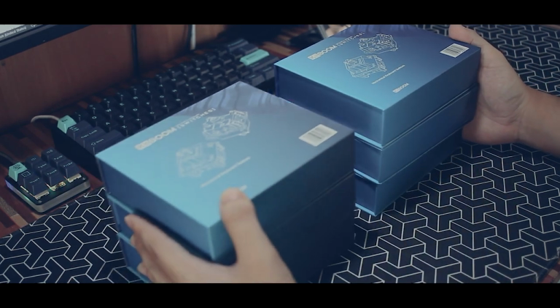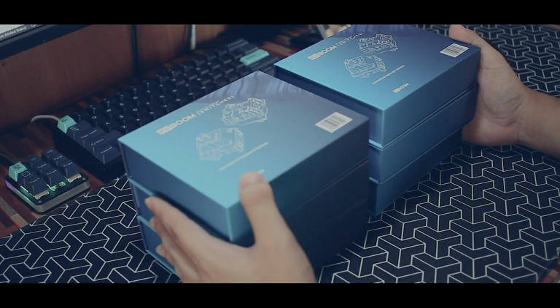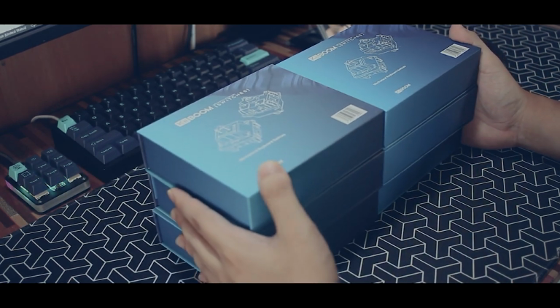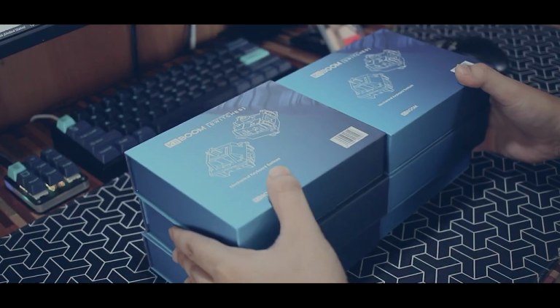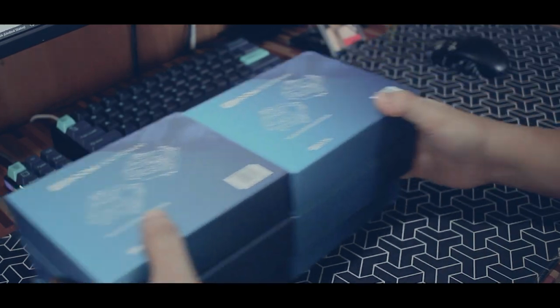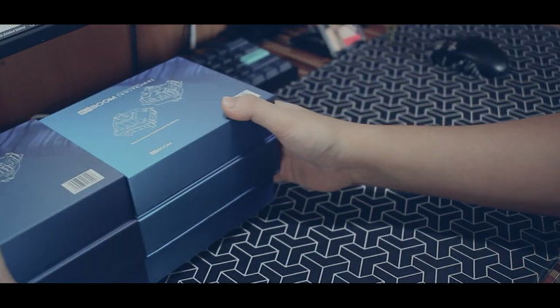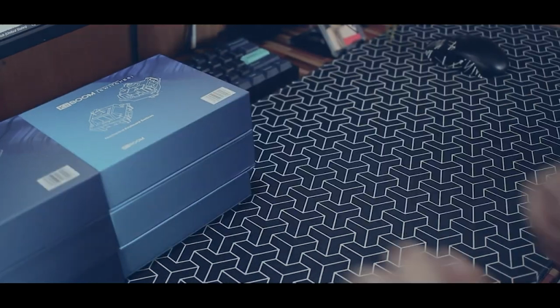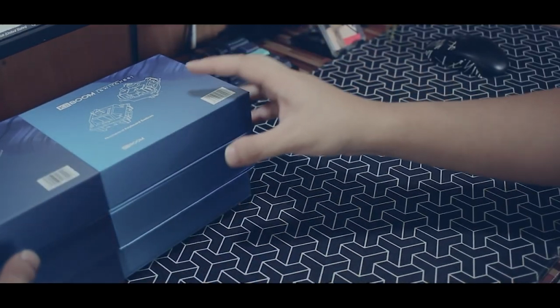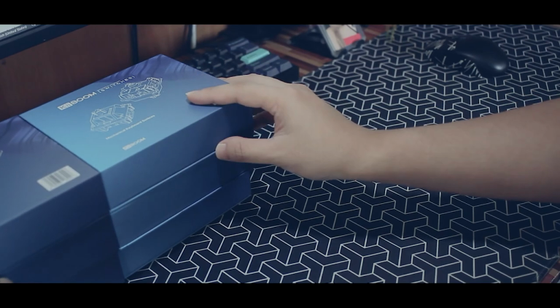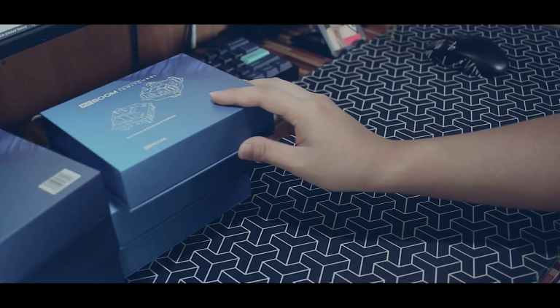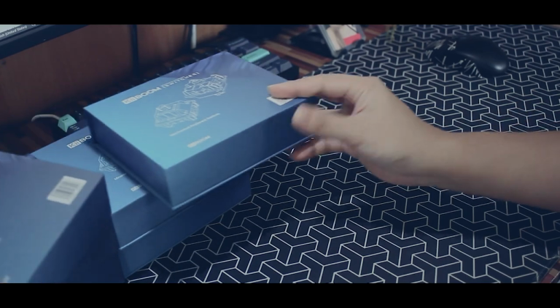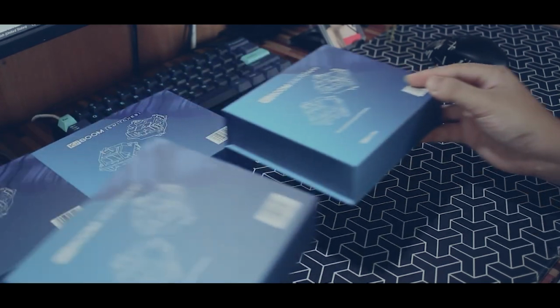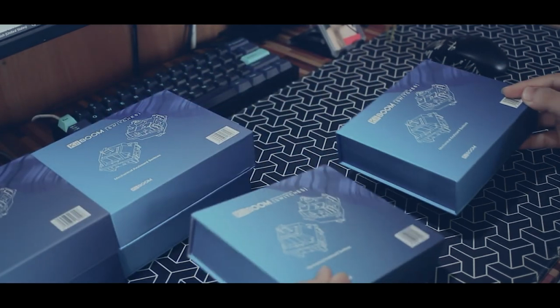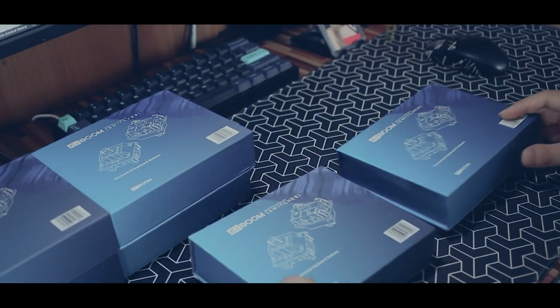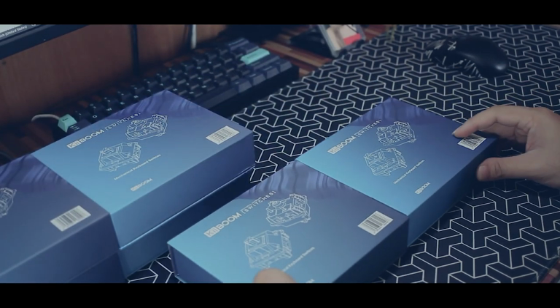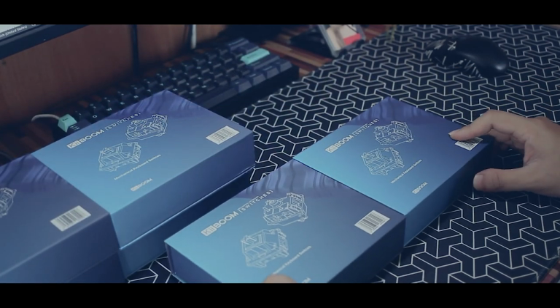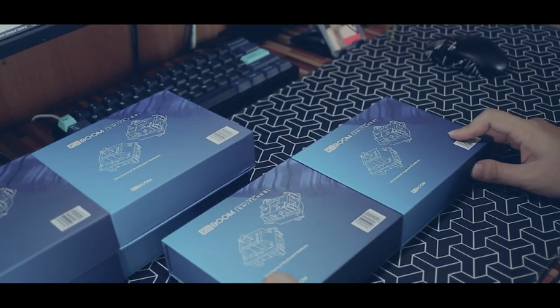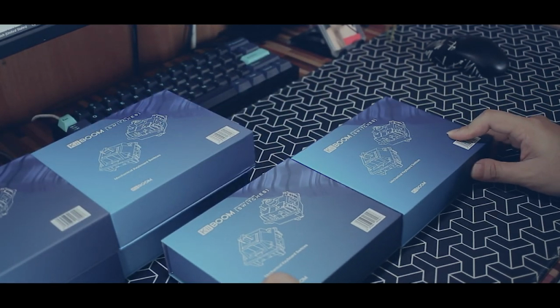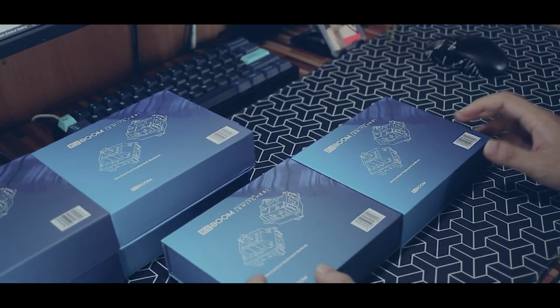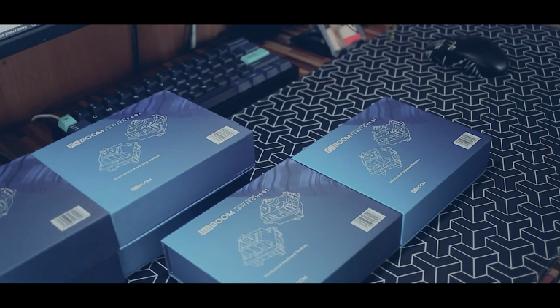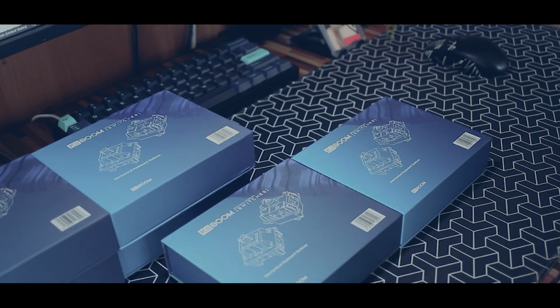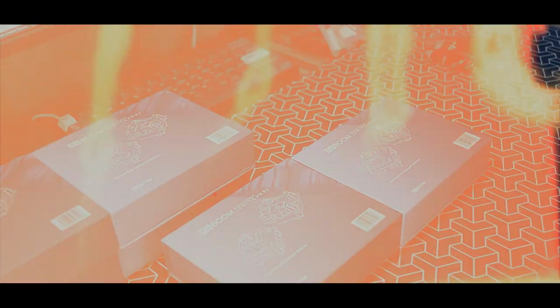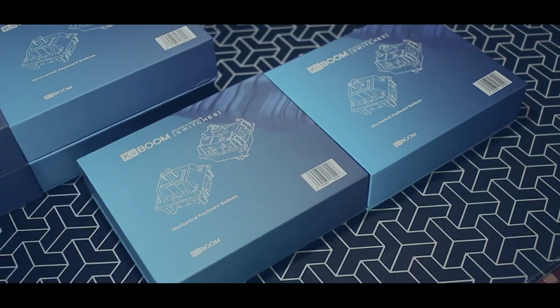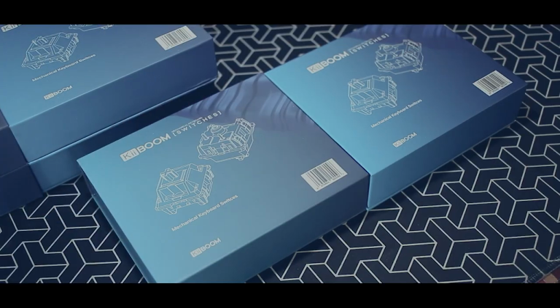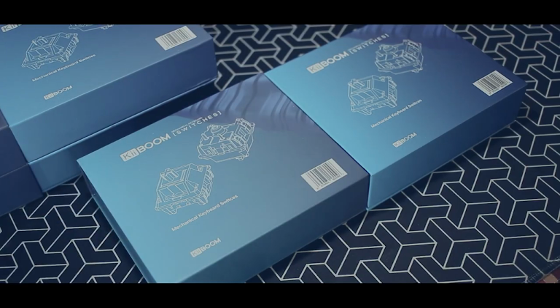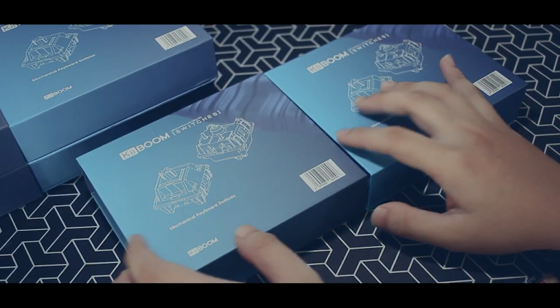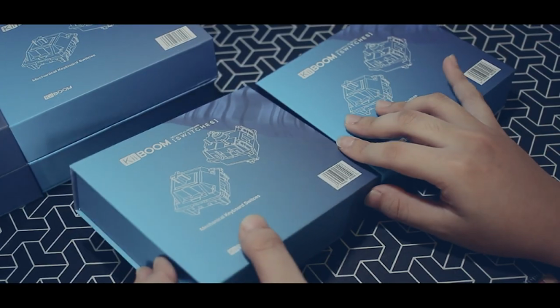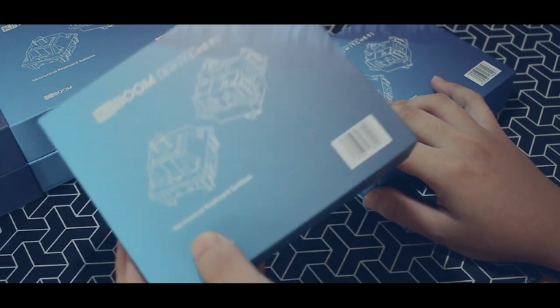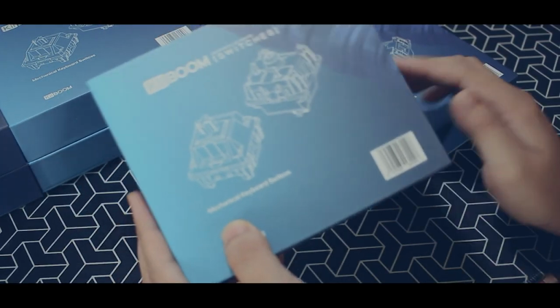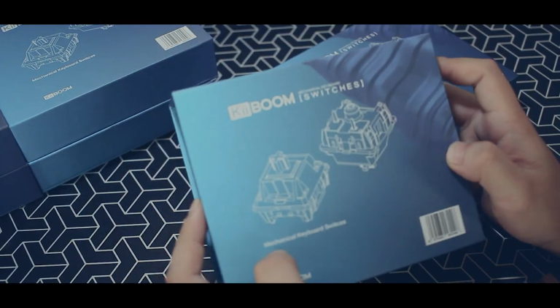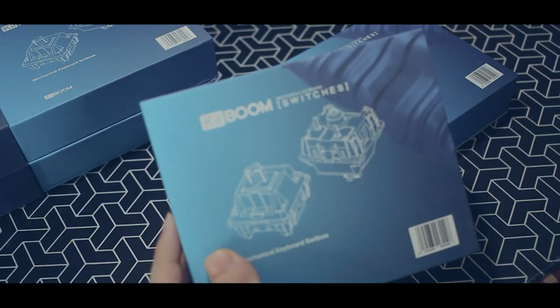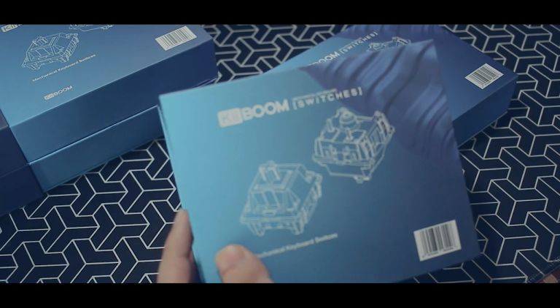So here is the box of the switches. Before we unbox it, they did send me two types of their switches from their lineup: tactile and linear. Without further ado, let's unbox it. The box design is kind of simple and I wish the color of the box matched the color of their switches.